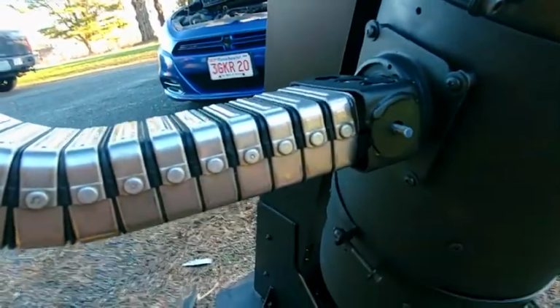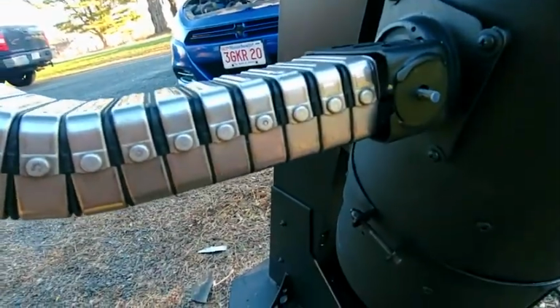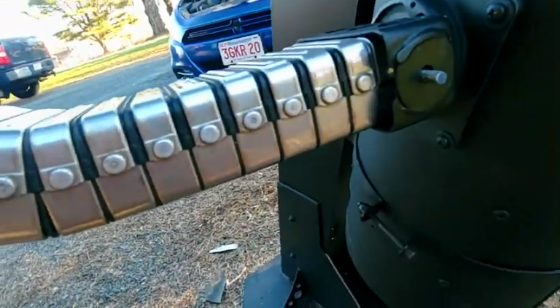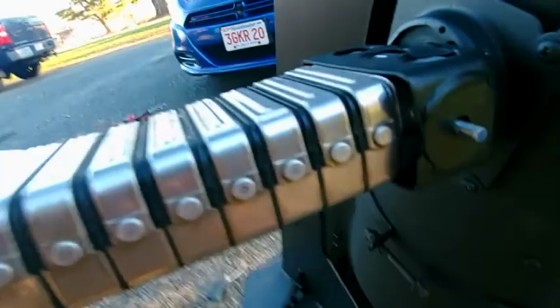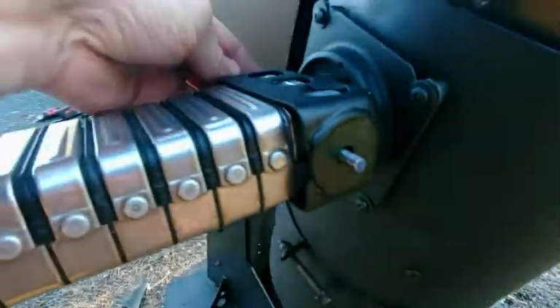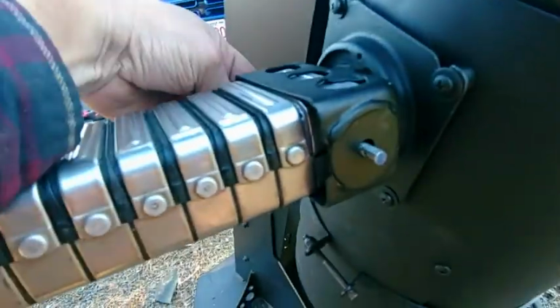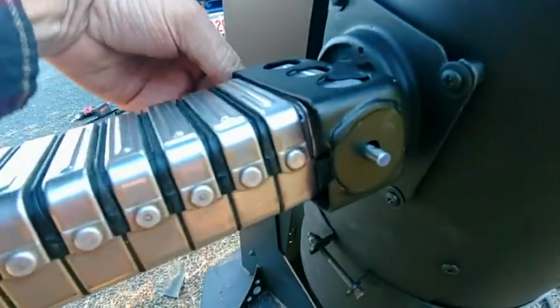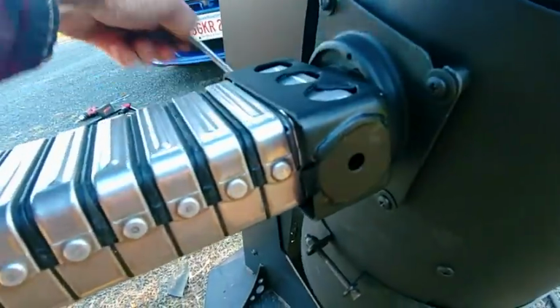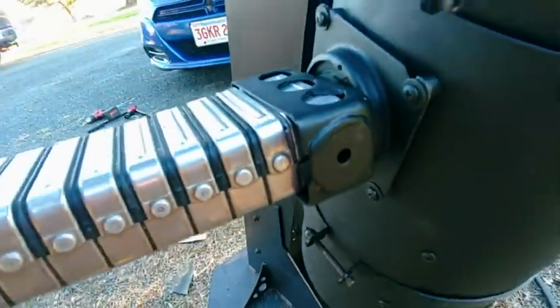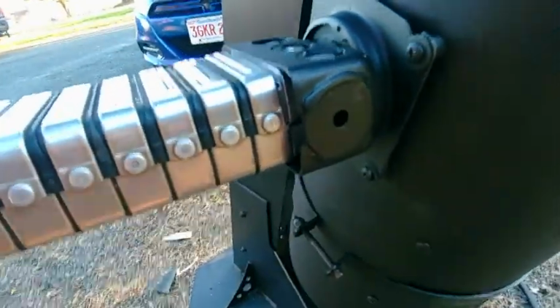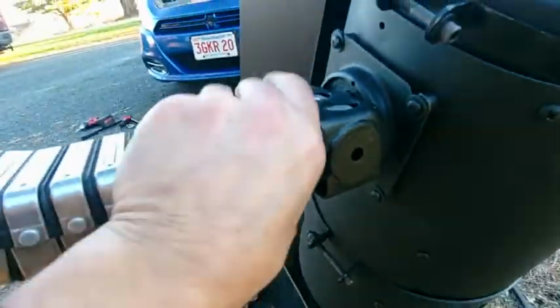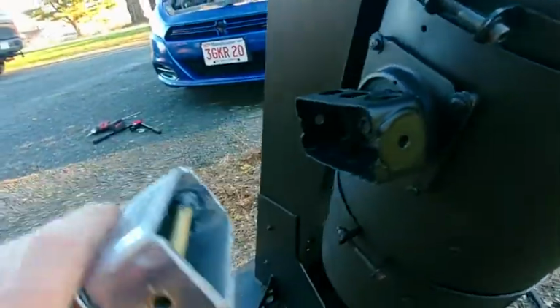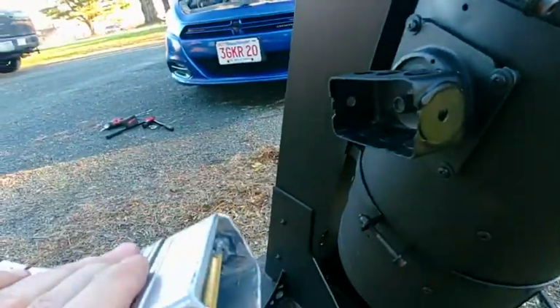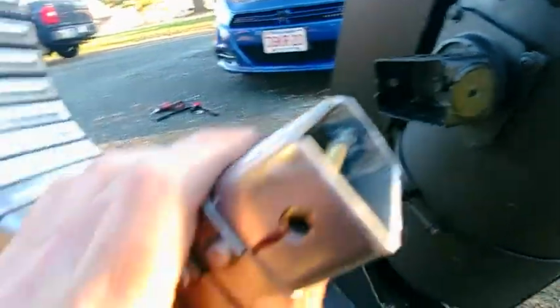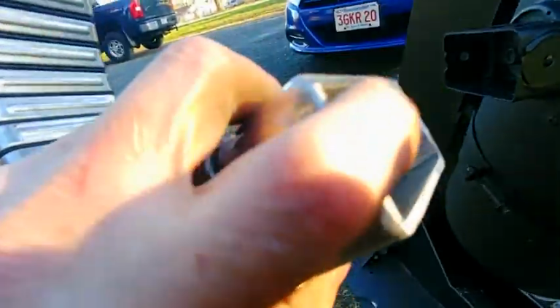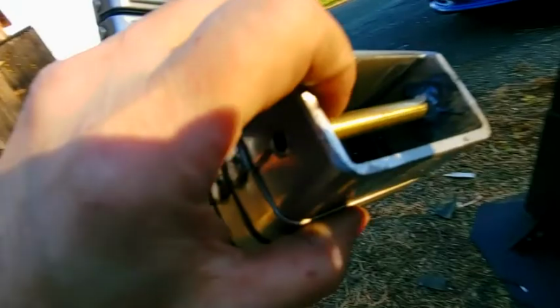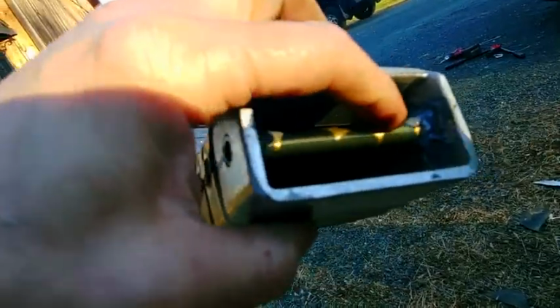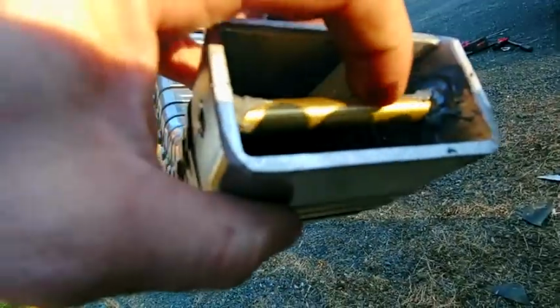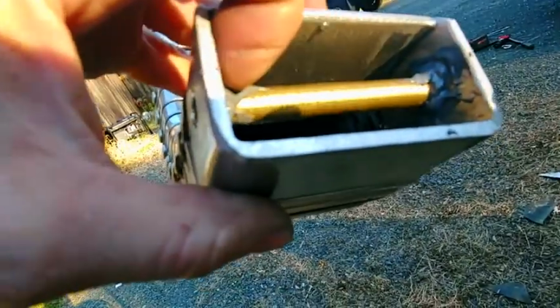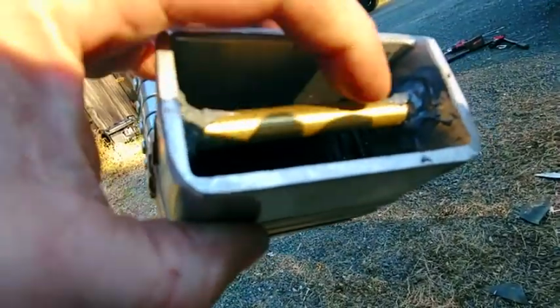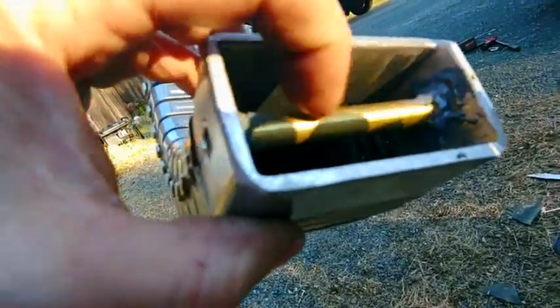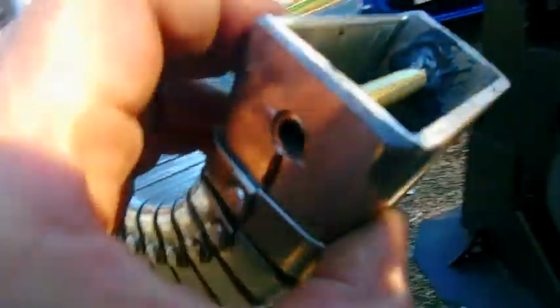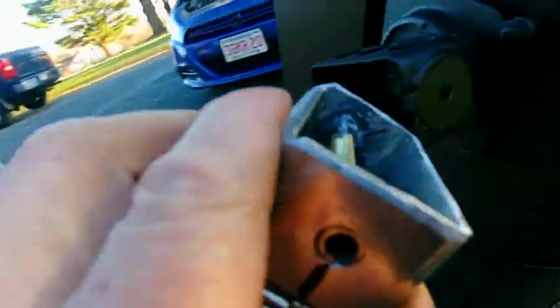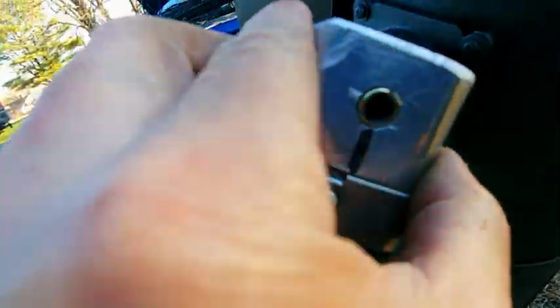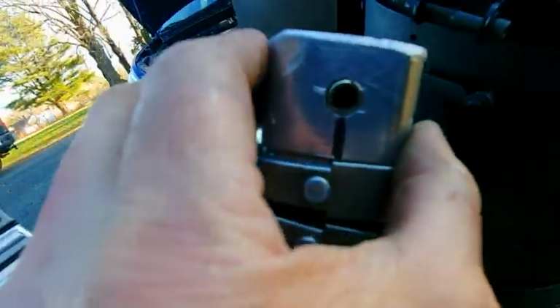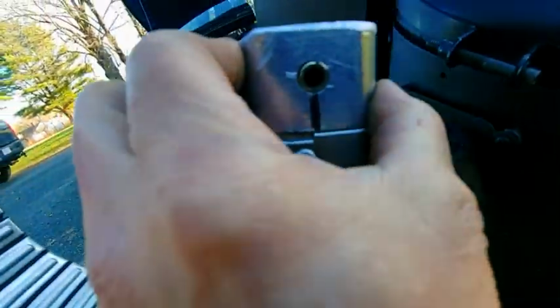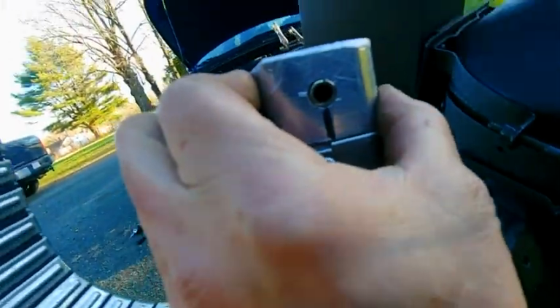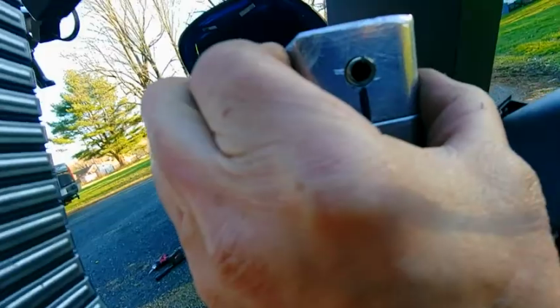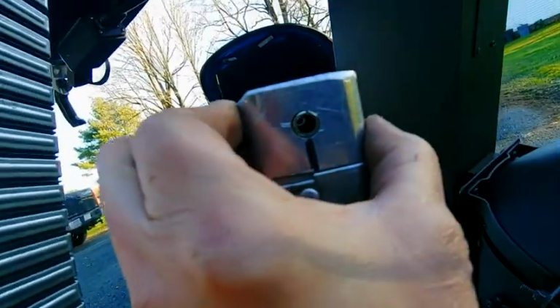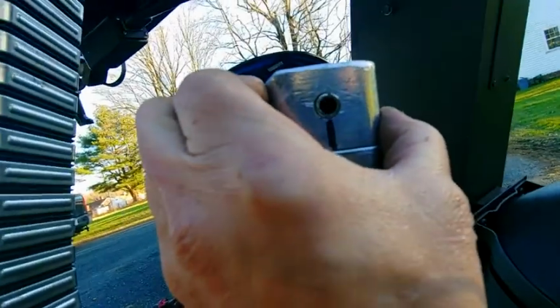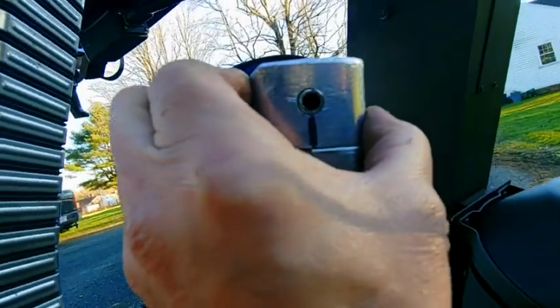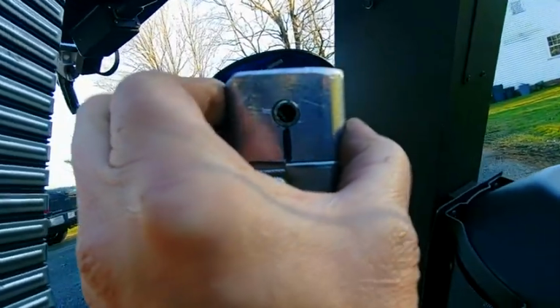Pull the pin. Pull the main pin and out it comes. Now you'll notice on the inside I've got a threaded rod in there, so when you do put the pin through it goes through nice and easy.